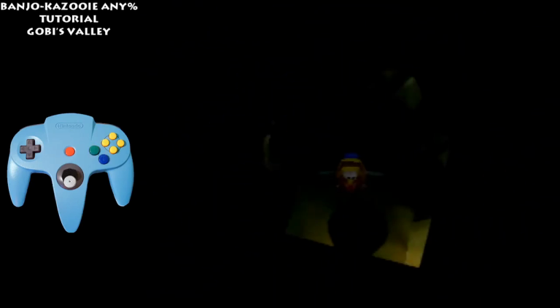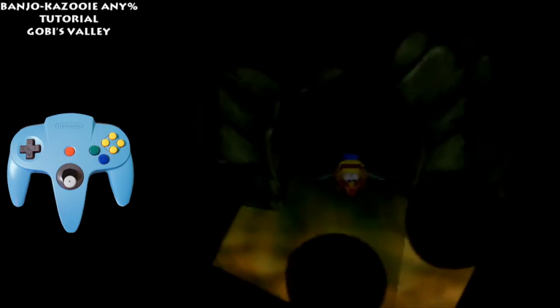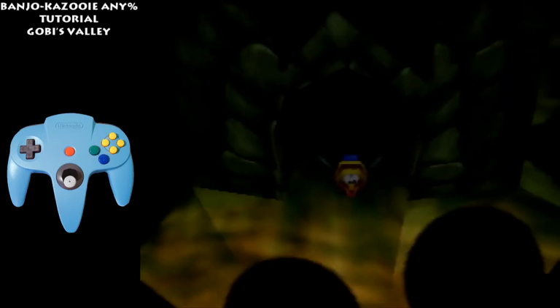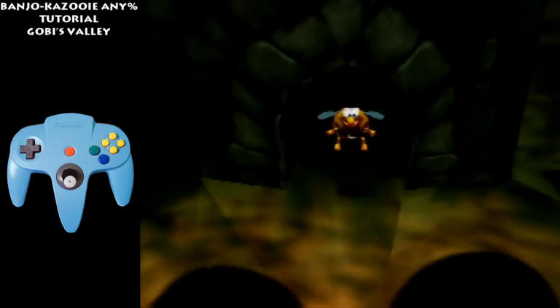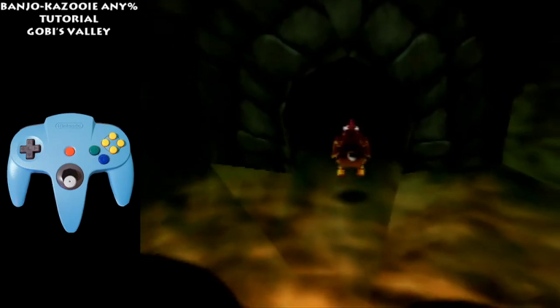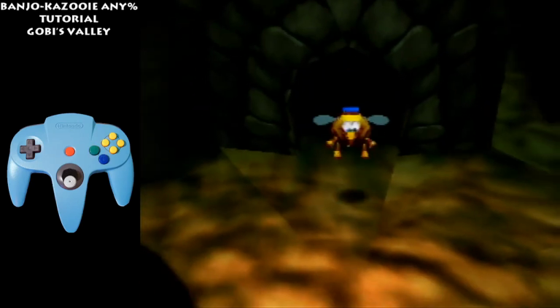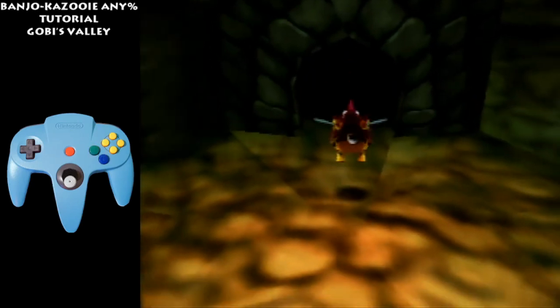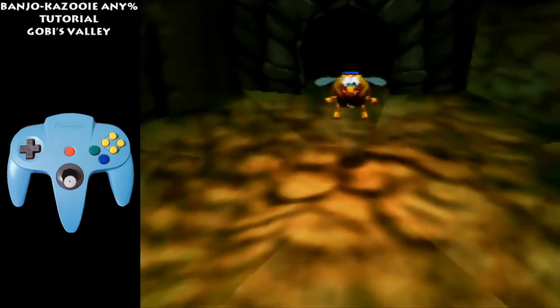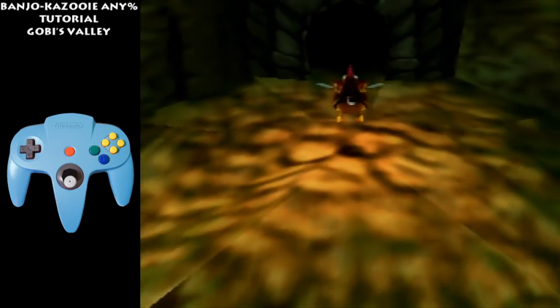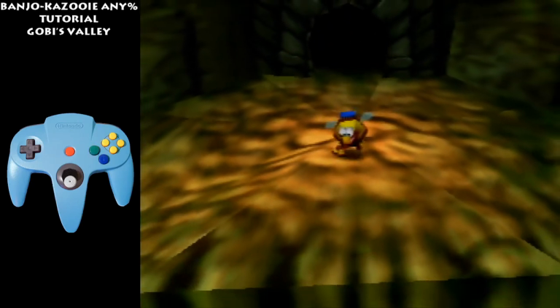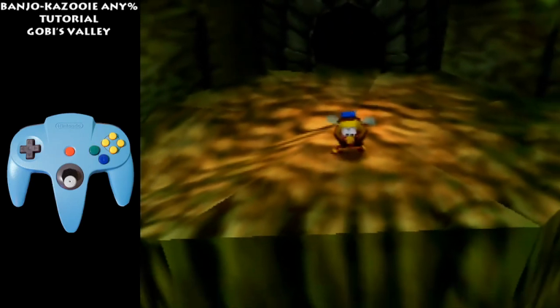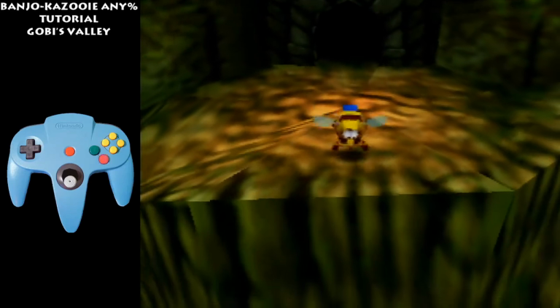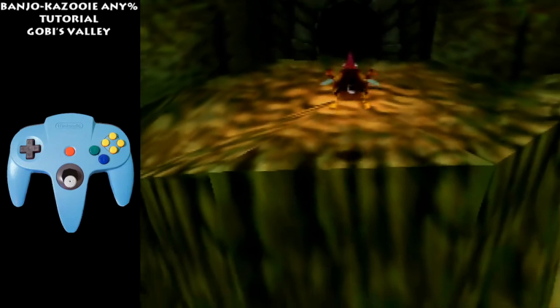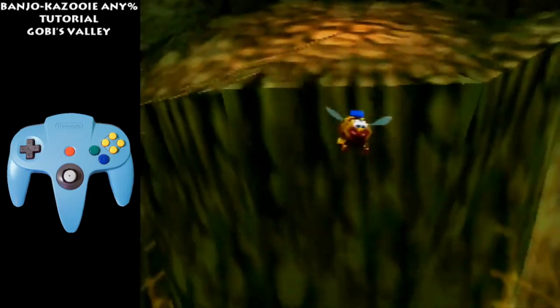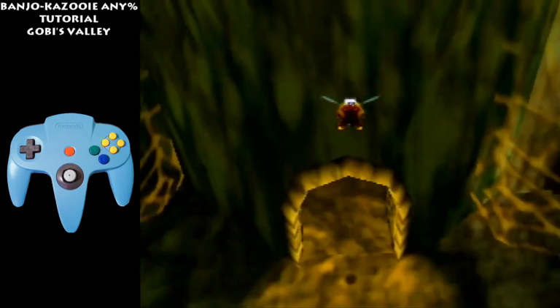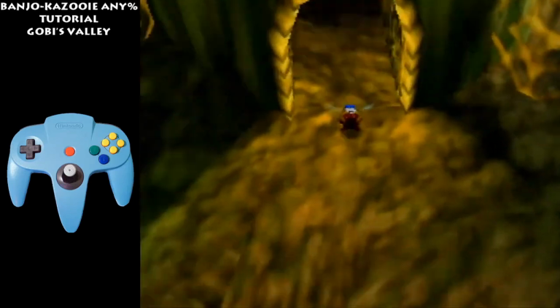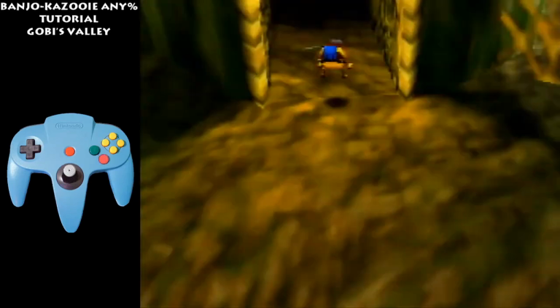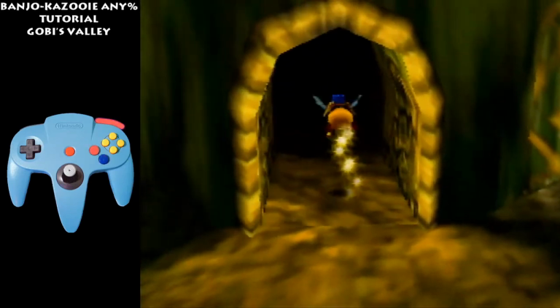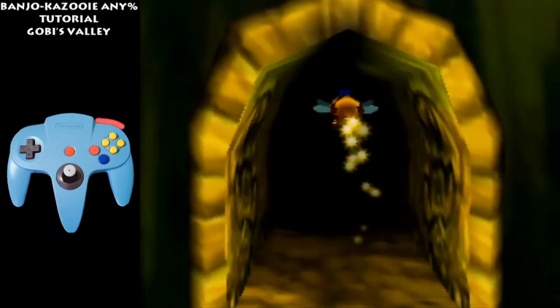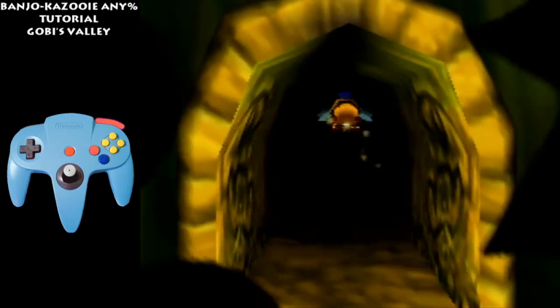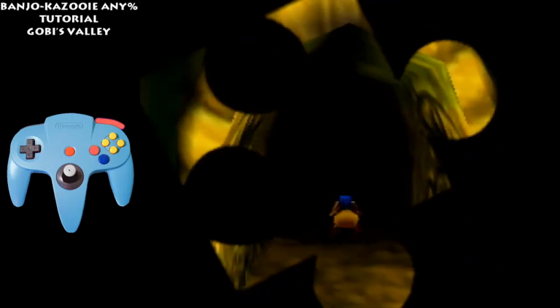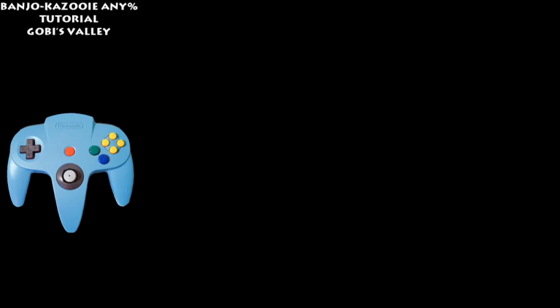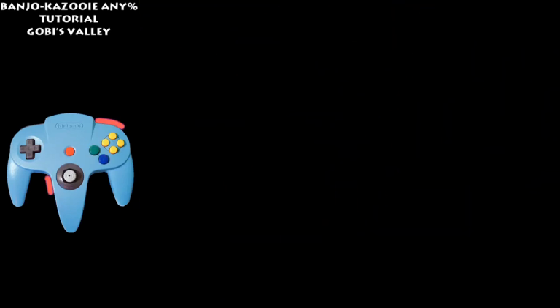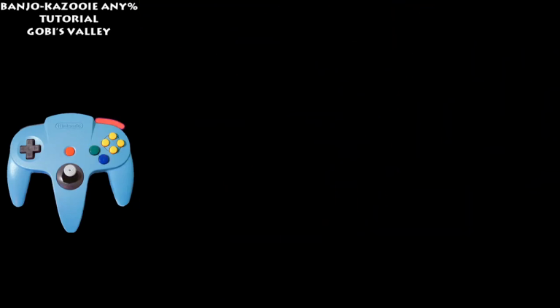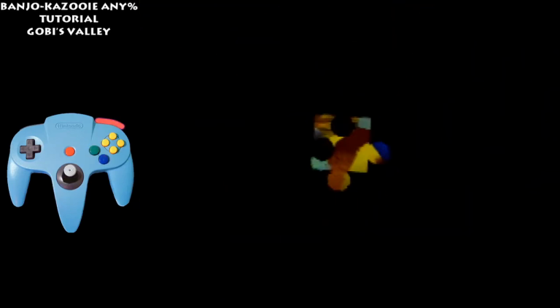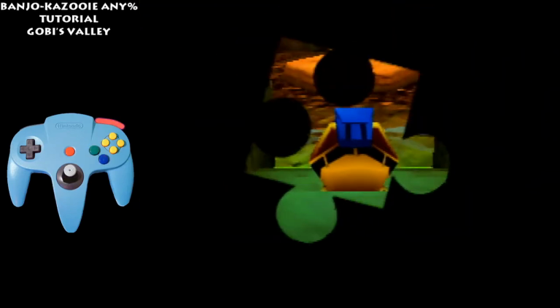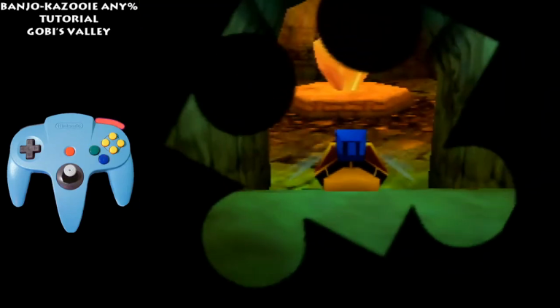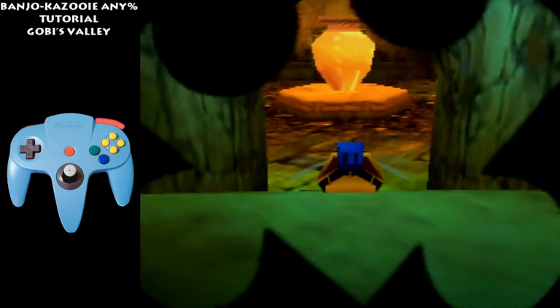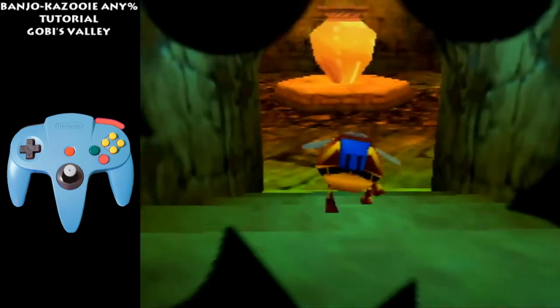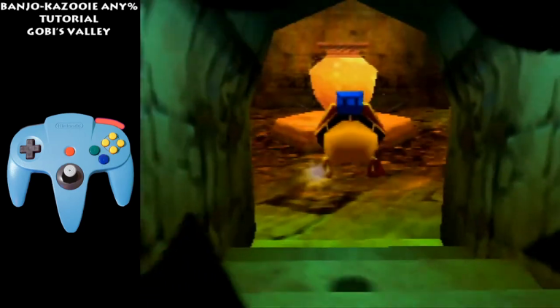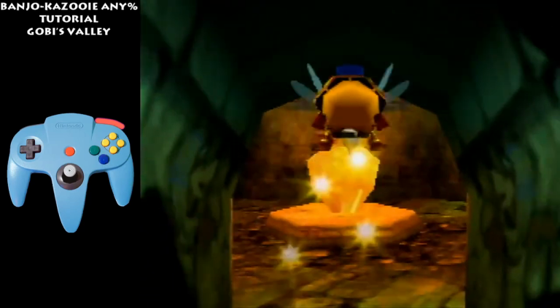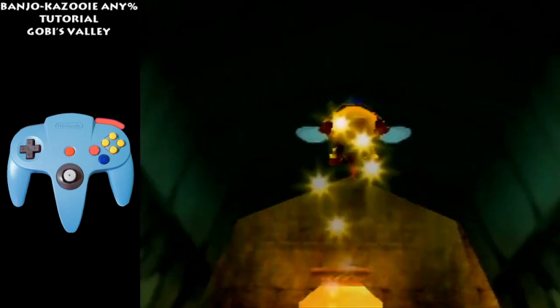Hold down, tap A. Tap A right here — just a baby jump. Hold up, double tap A and hold B. Hold up, hold R, double tap A. Hold B.